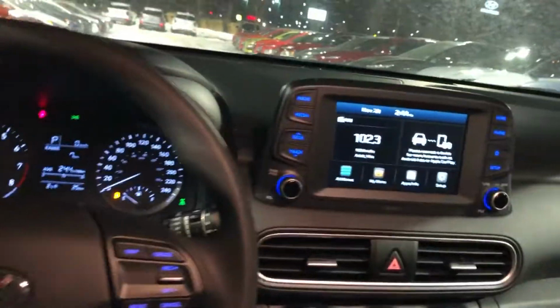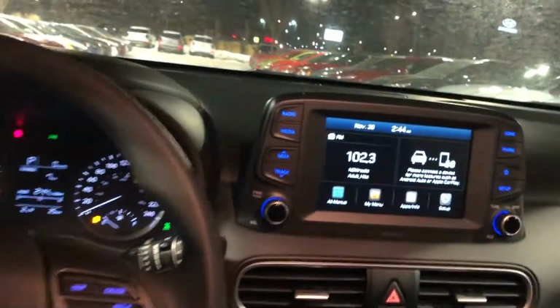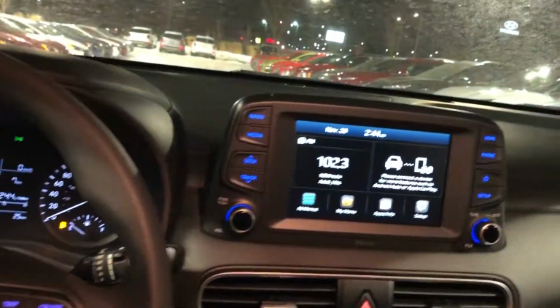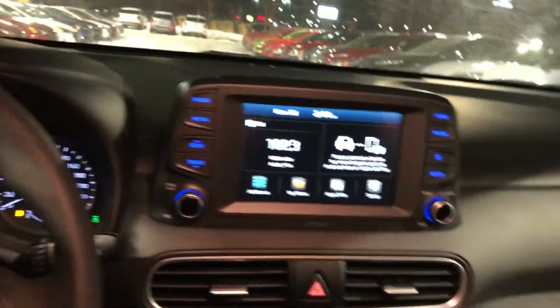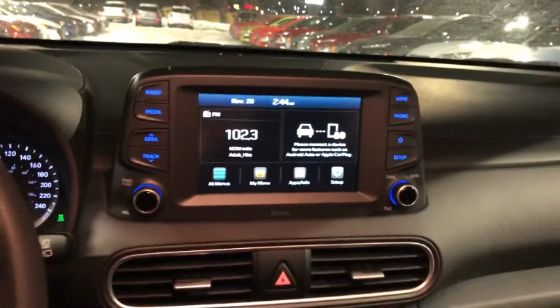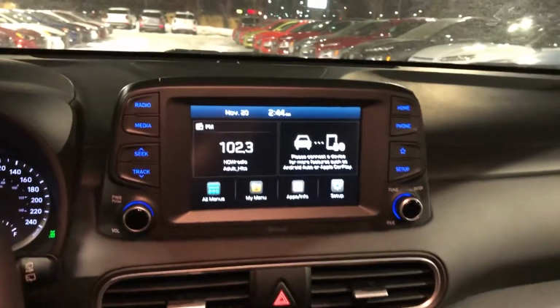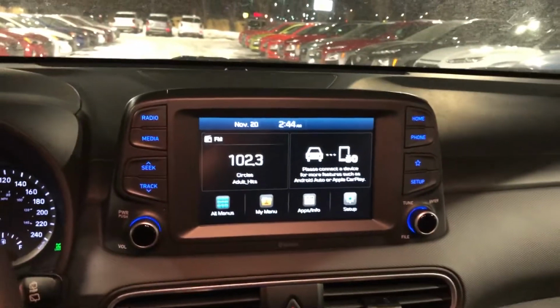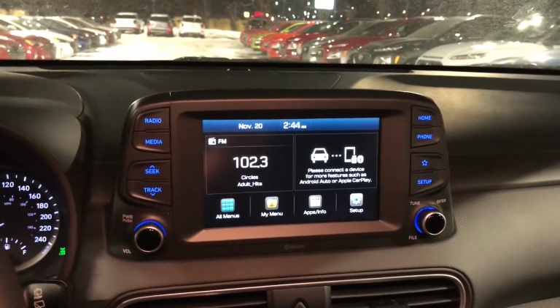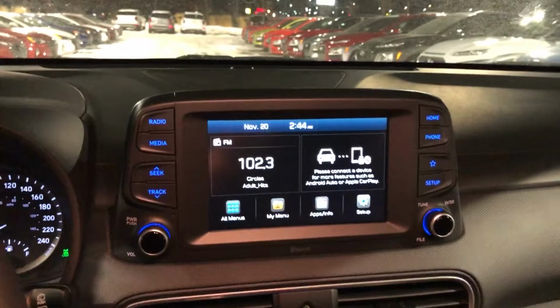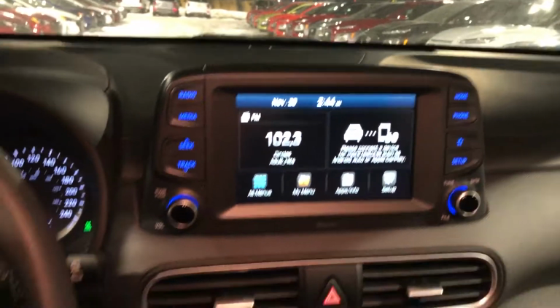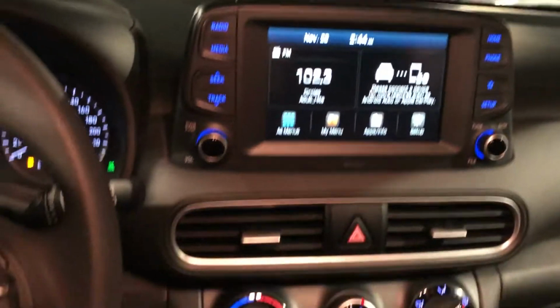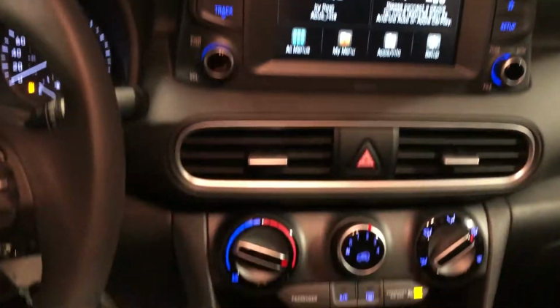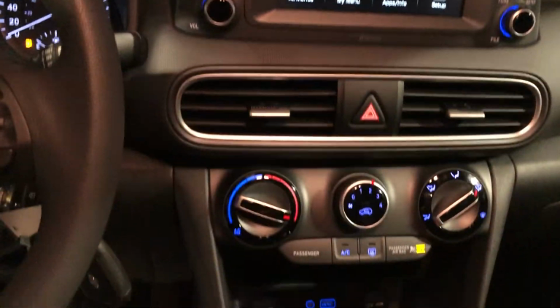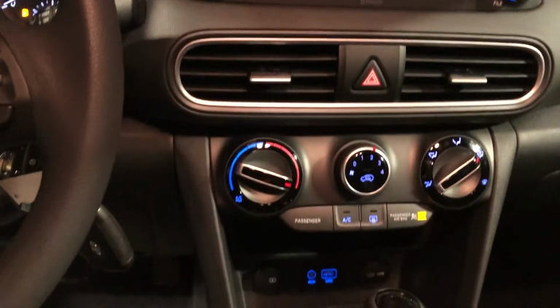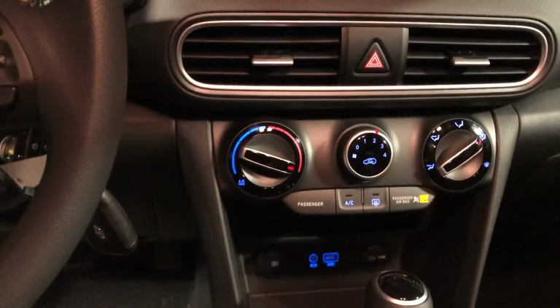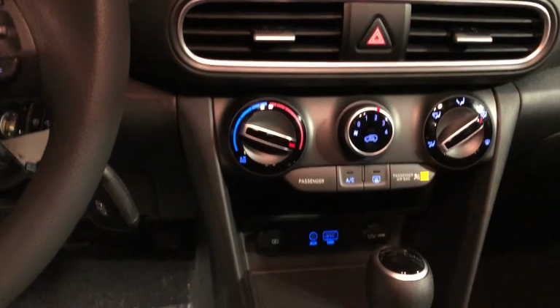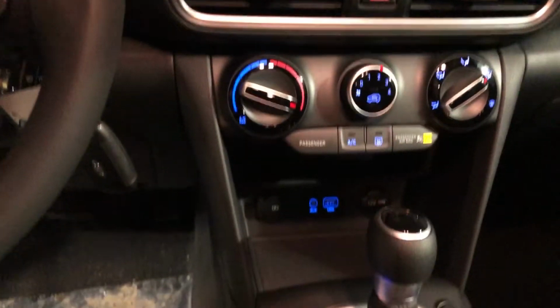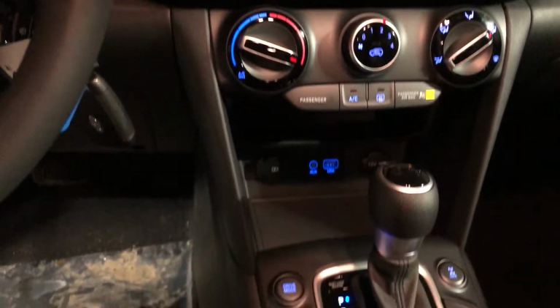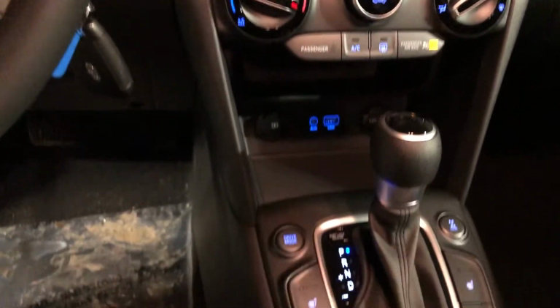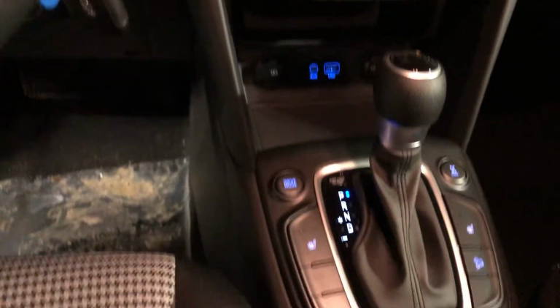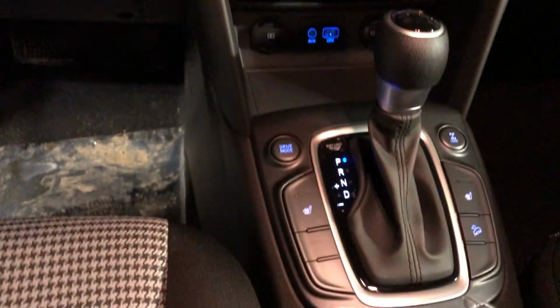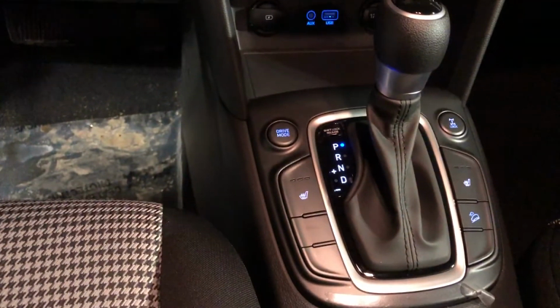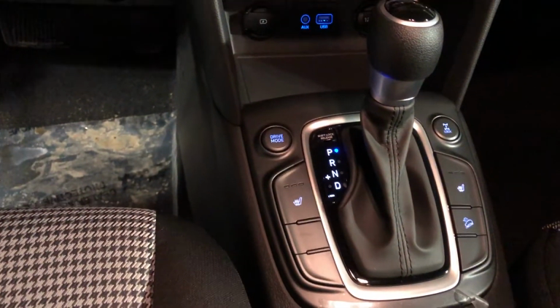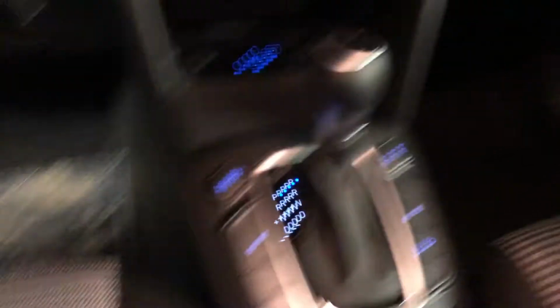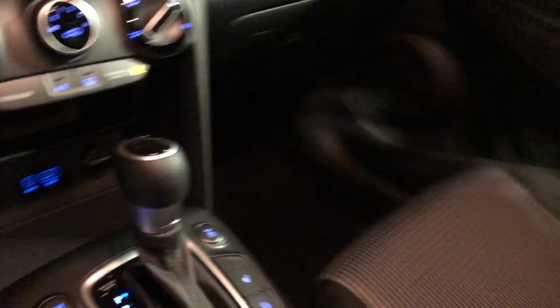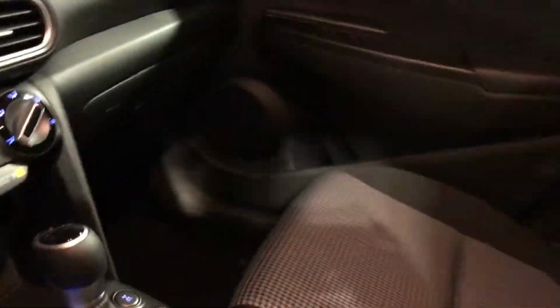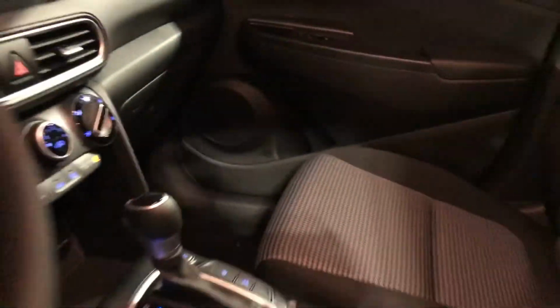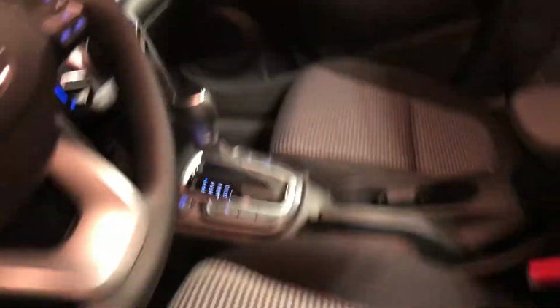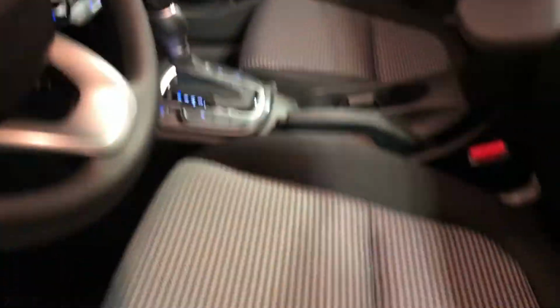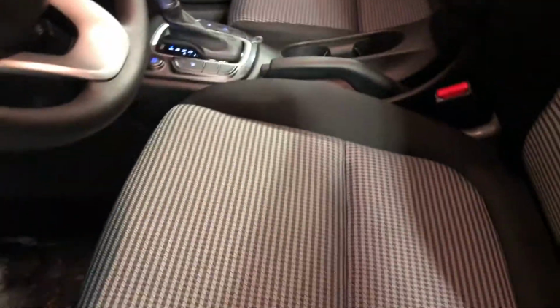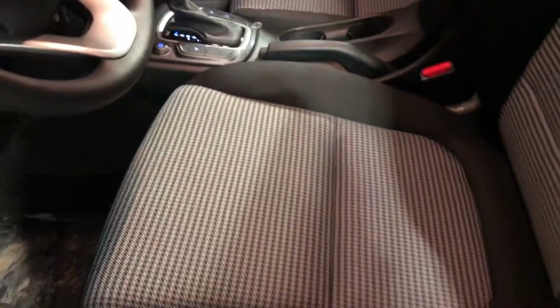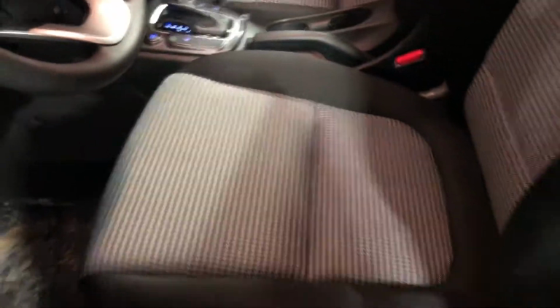Apple CarPlay, Android Auto, climate control, heated seats, and a great little houndstooth pattern.